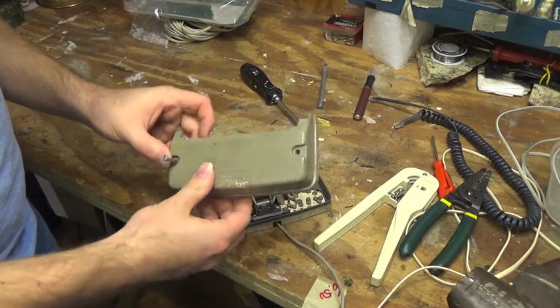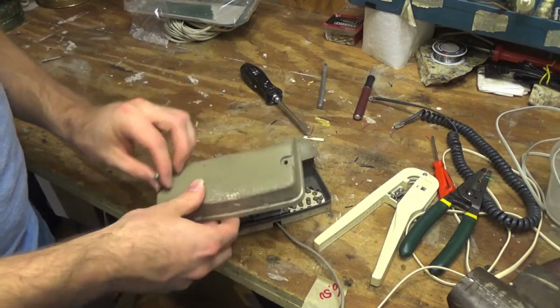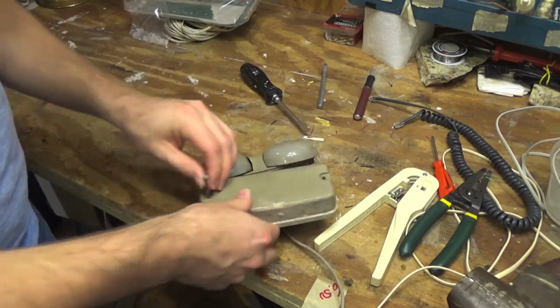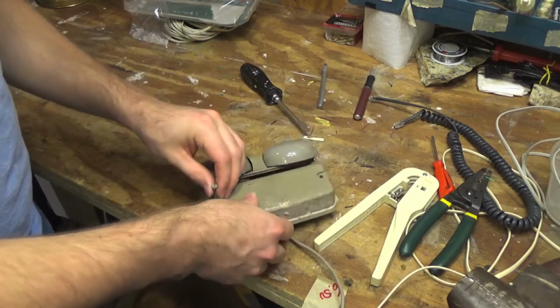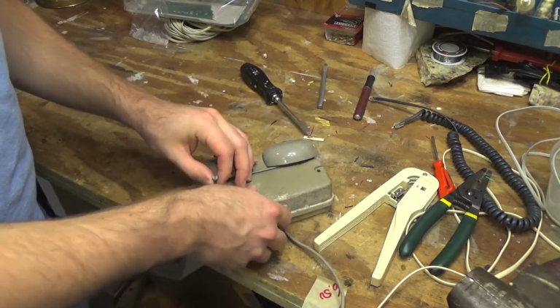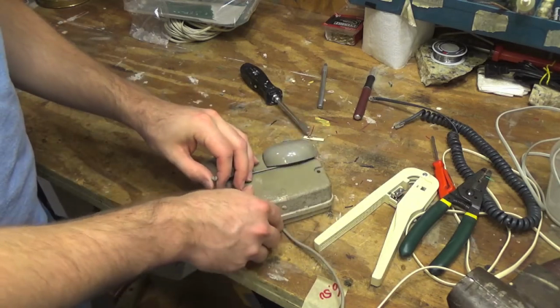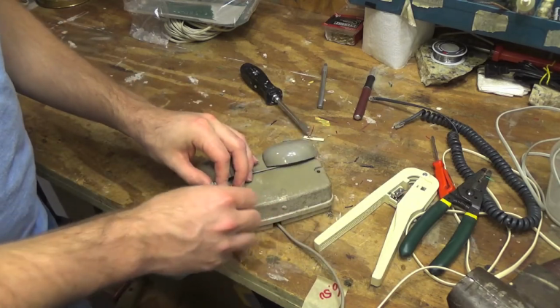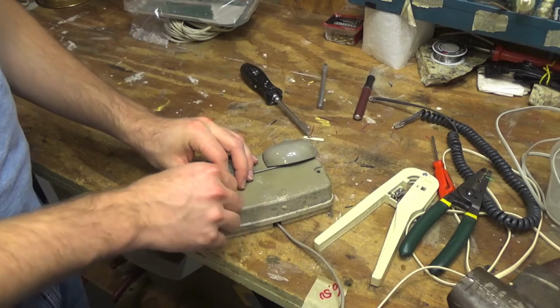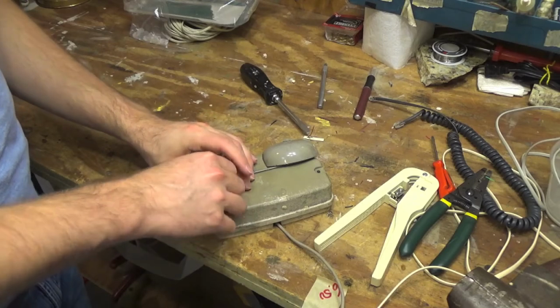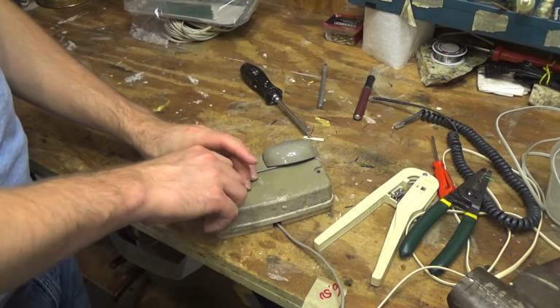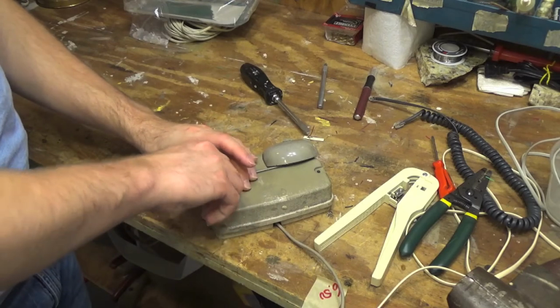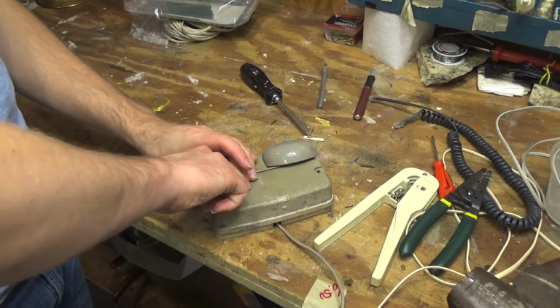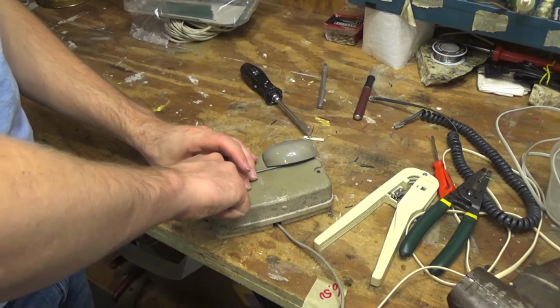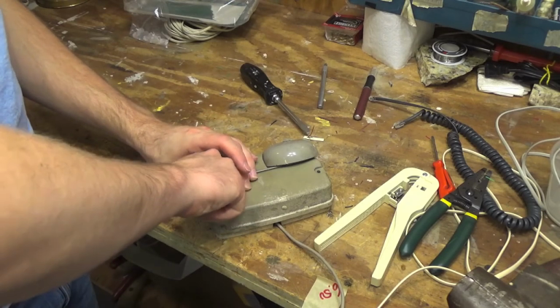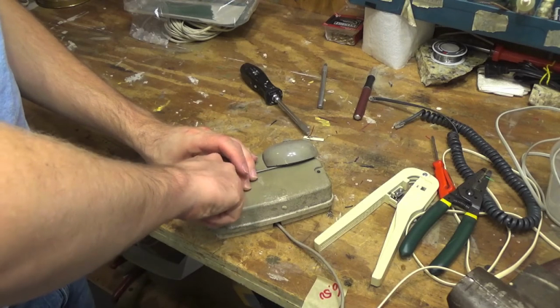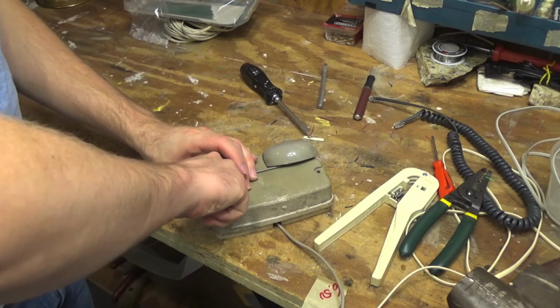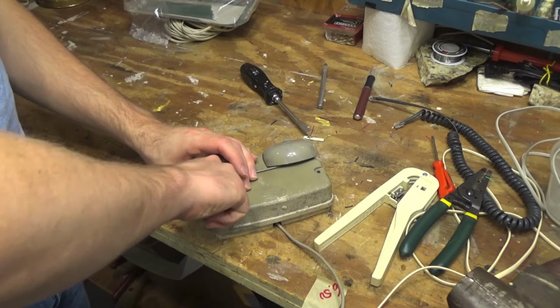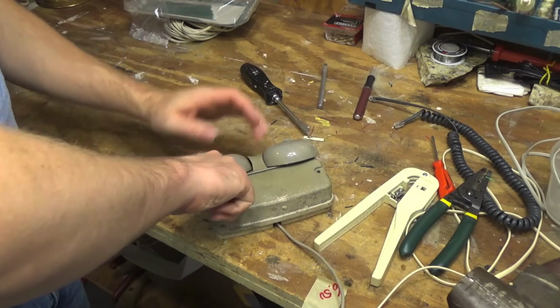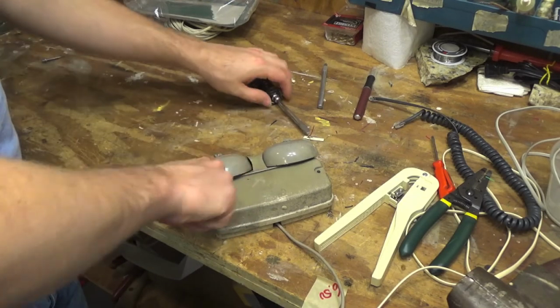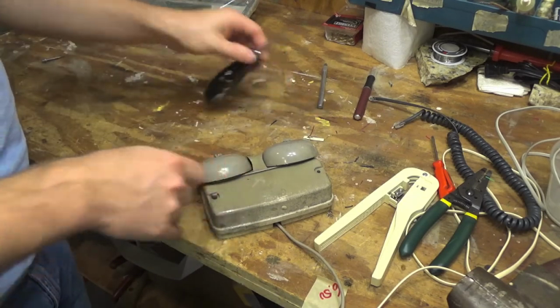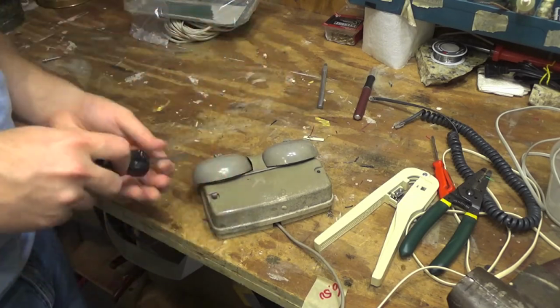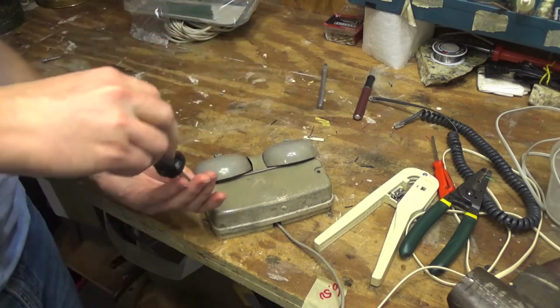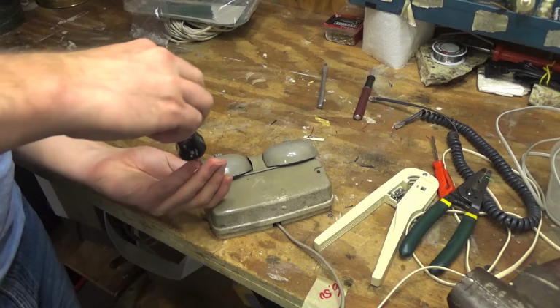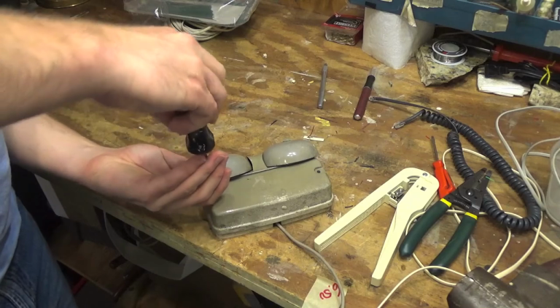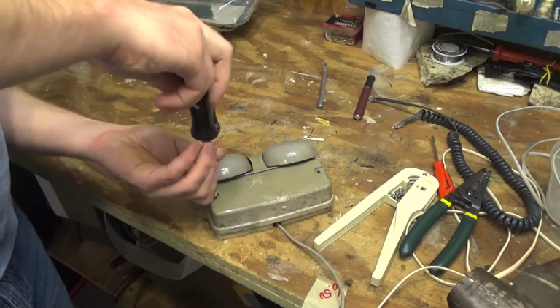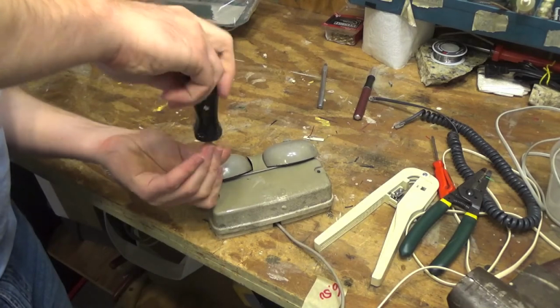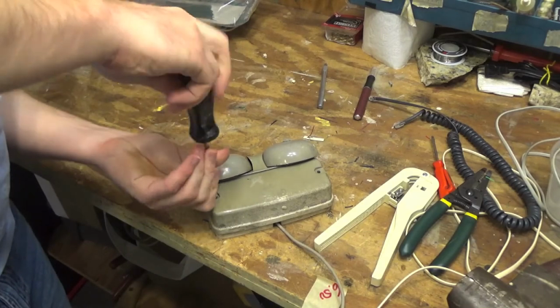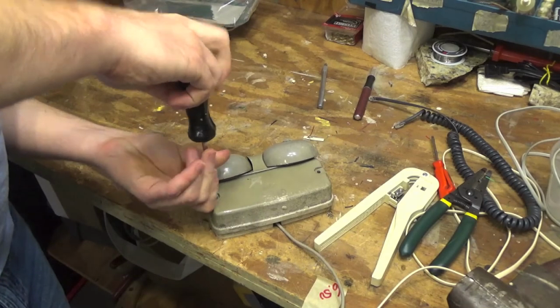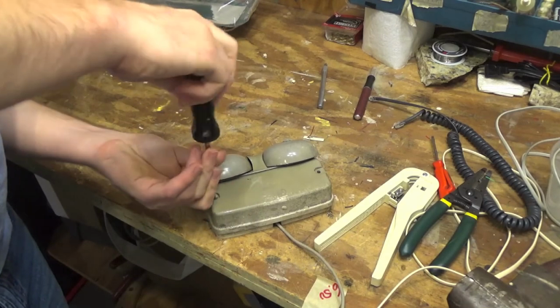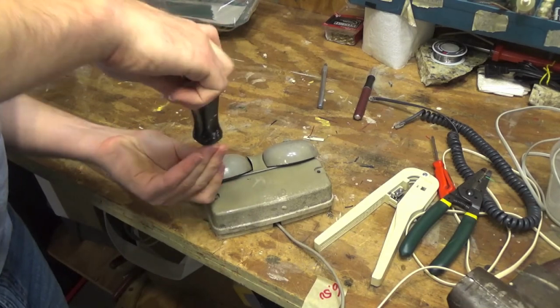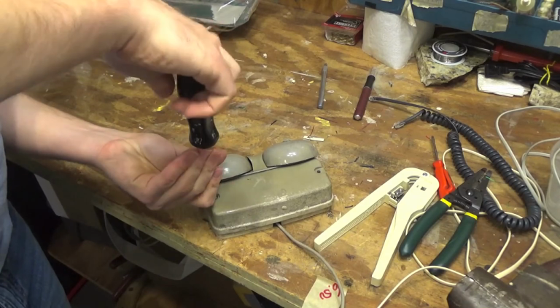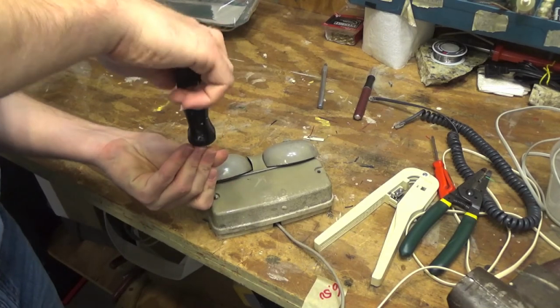So that's going to wrap up this video. I'll have to find another one of these screws, put it on the other side, clean this up, and then it'll be ready to go back into service.